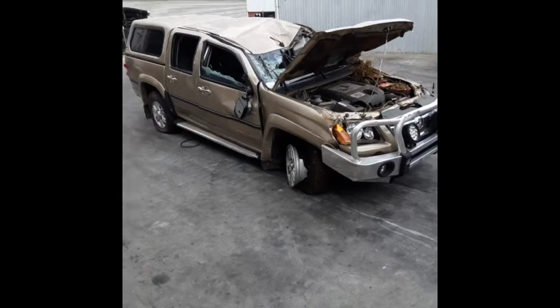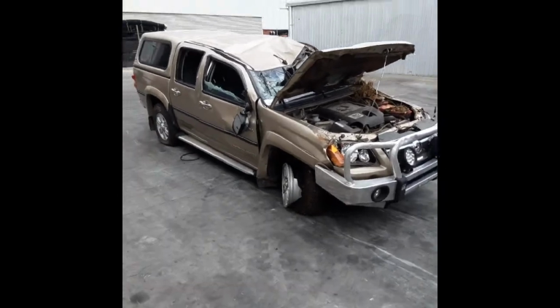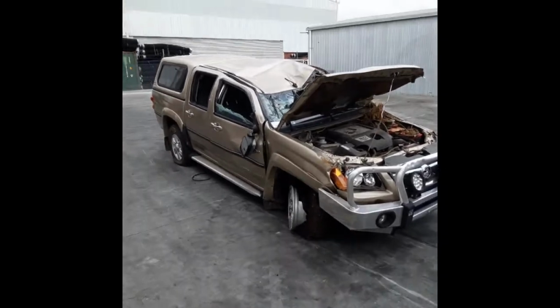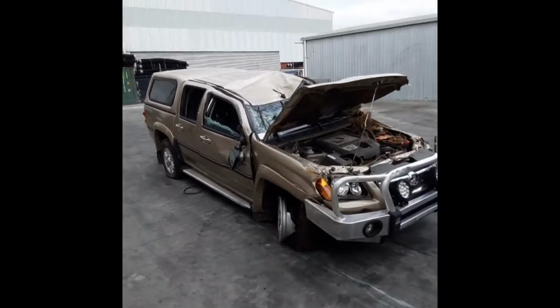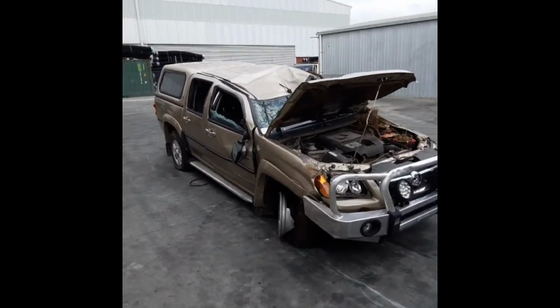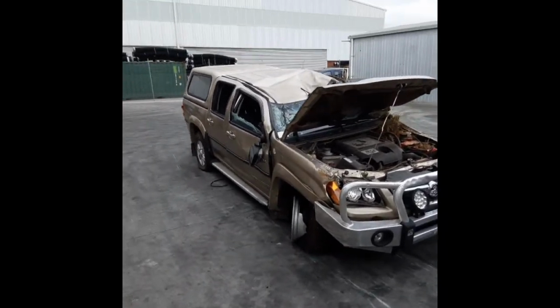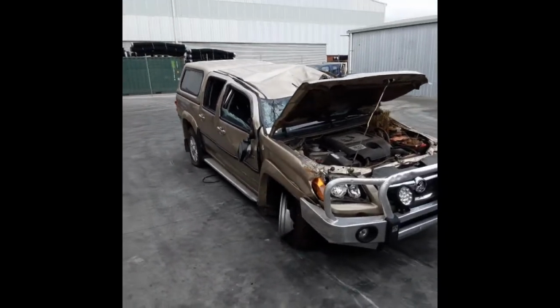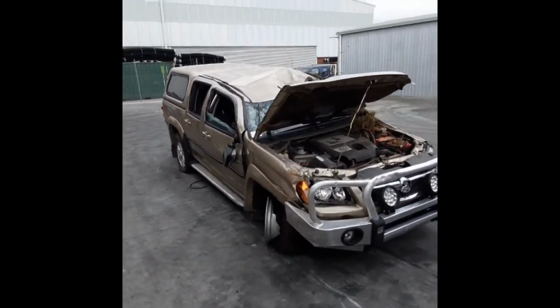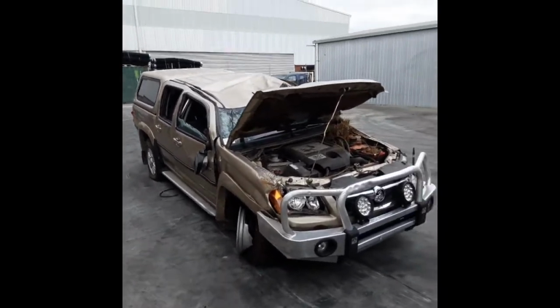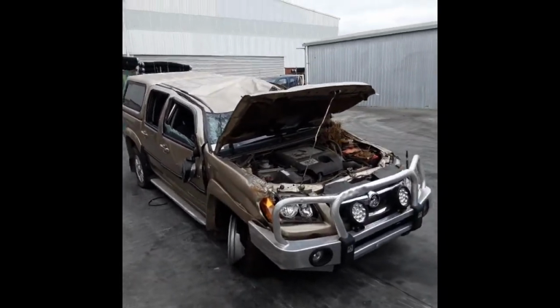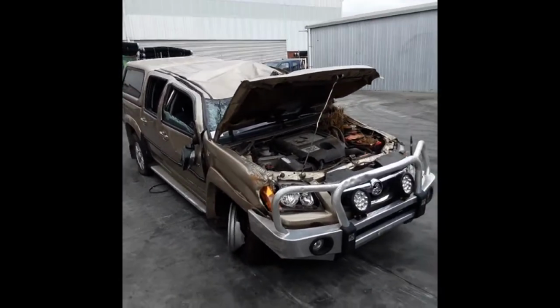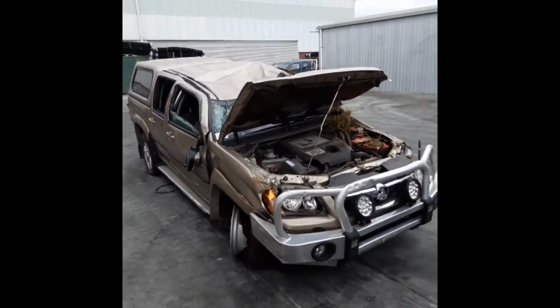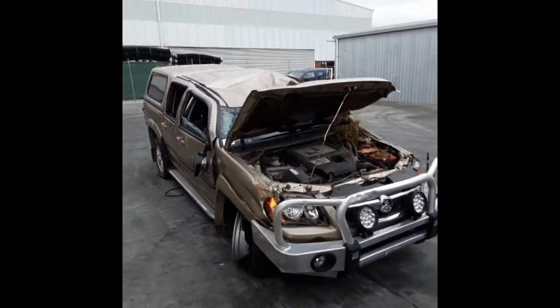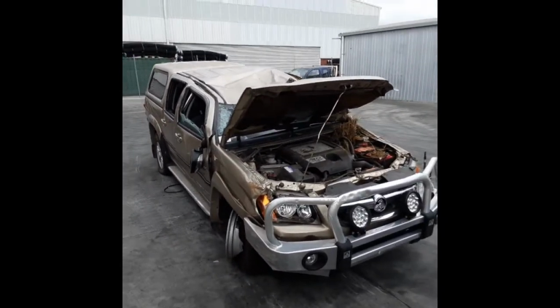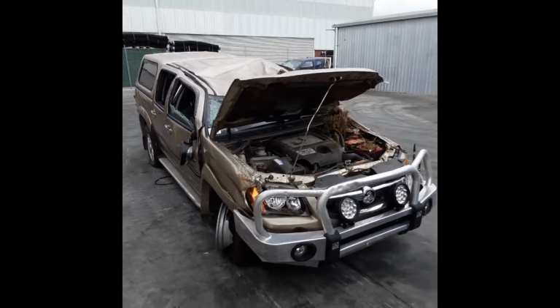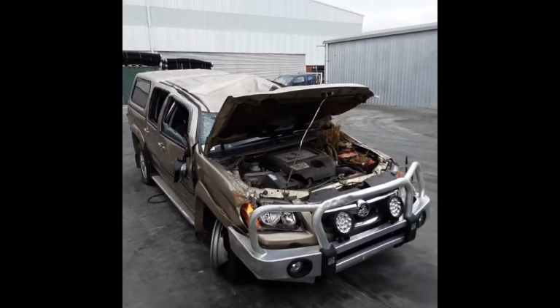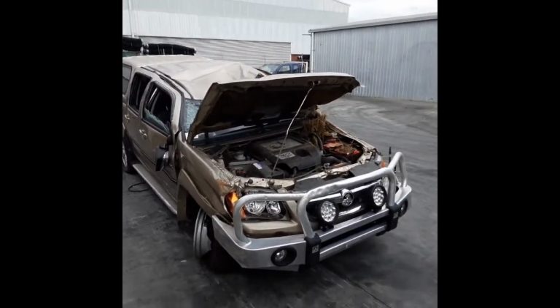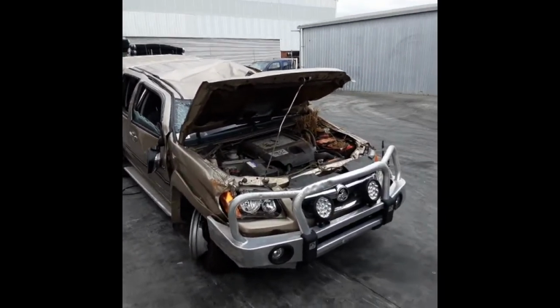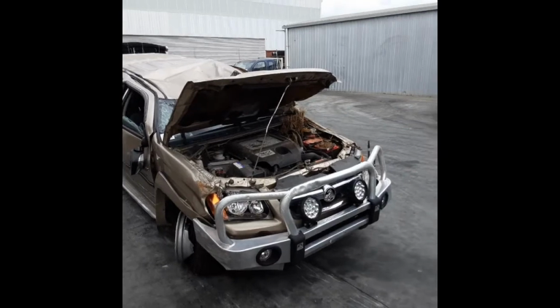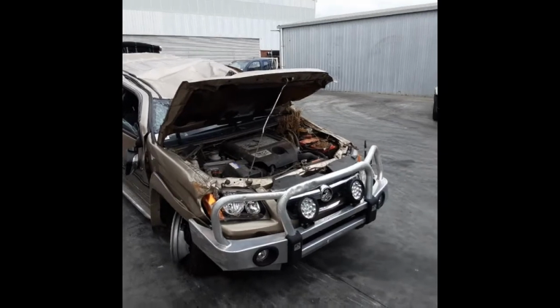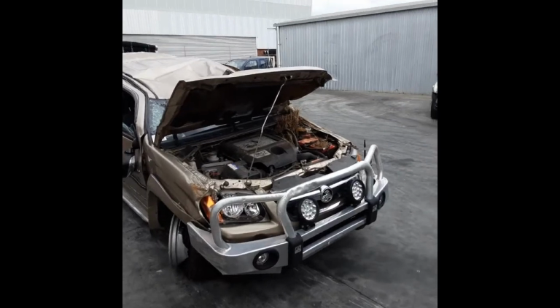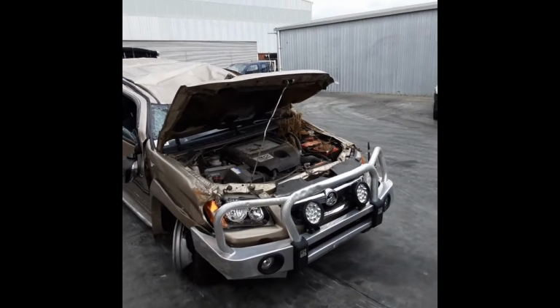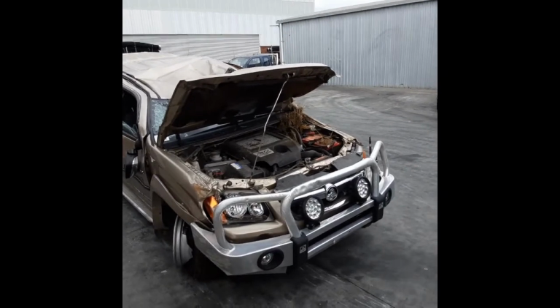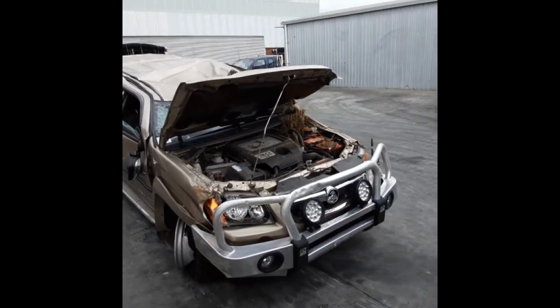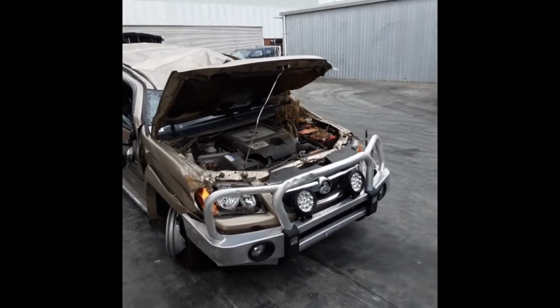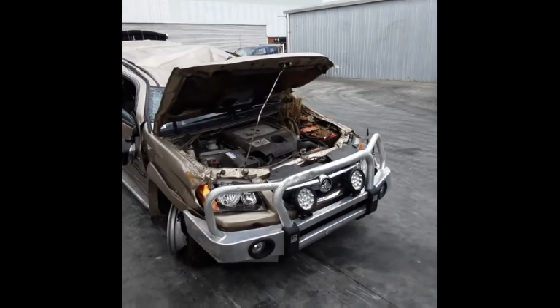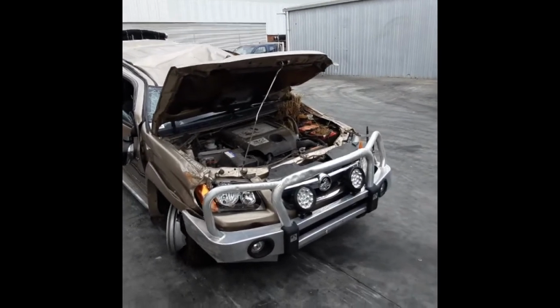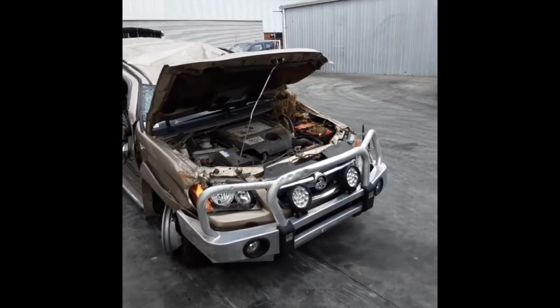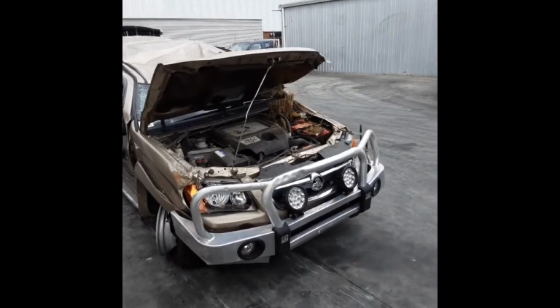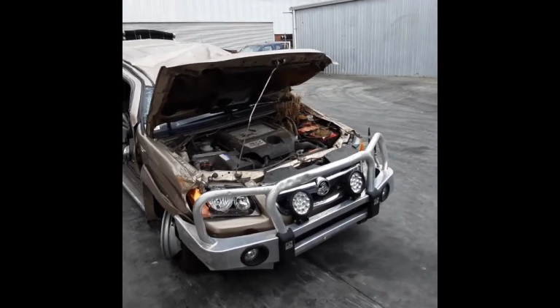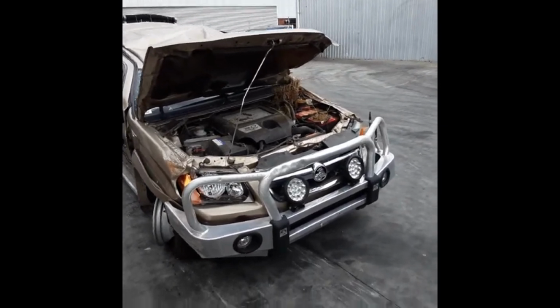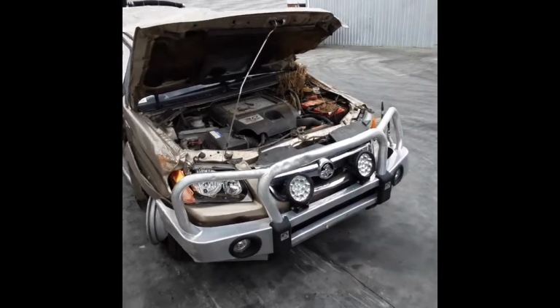This shape runs from the 5th month 2008 through to the 12th month 2011. It has a 4JJ1 three-litre four-cylinder turbo diesel engine backed by a five-speed manual four-wheel drive transmission.